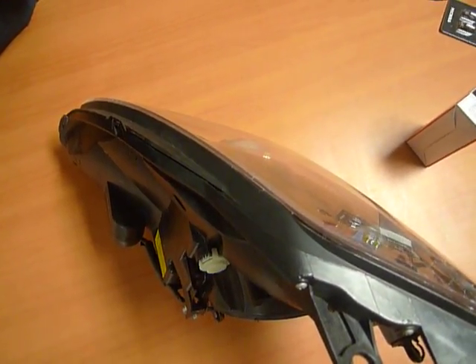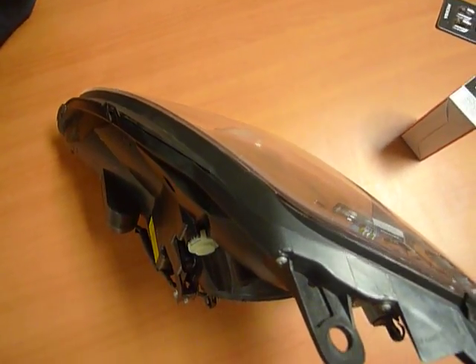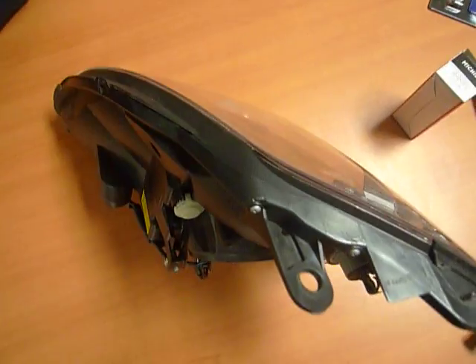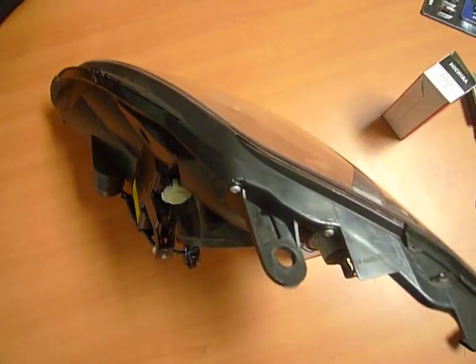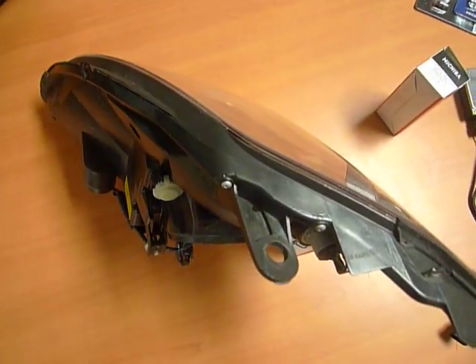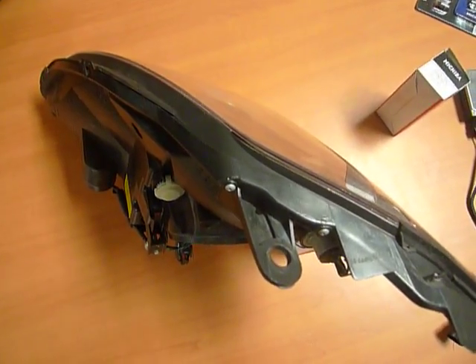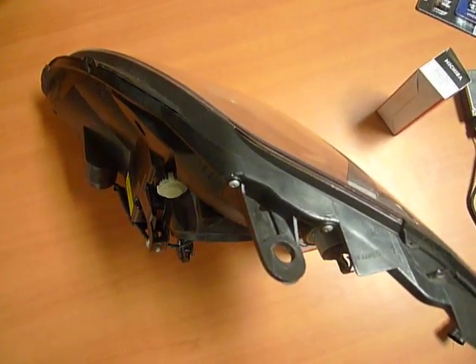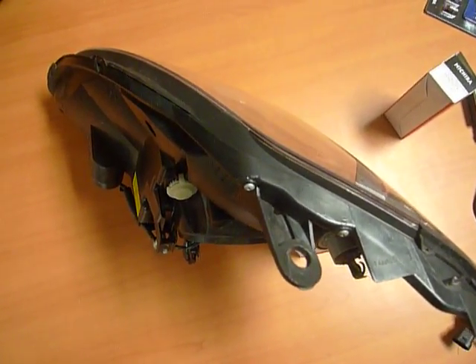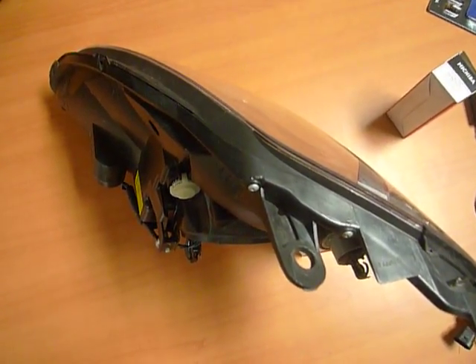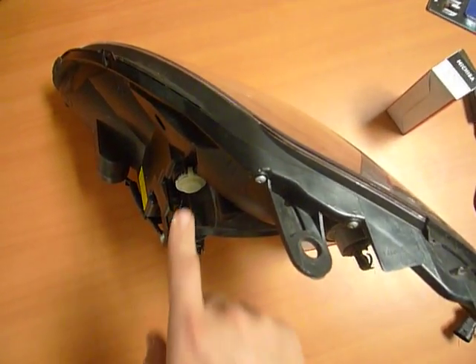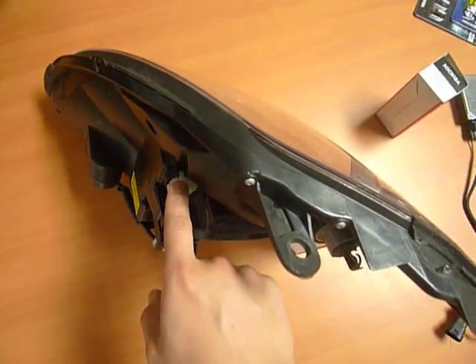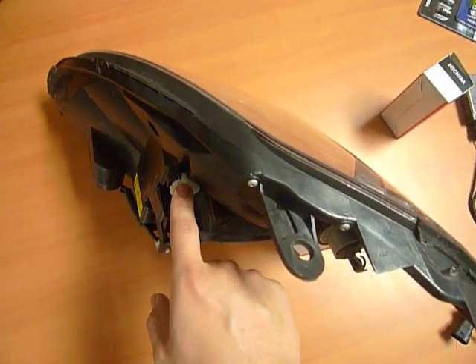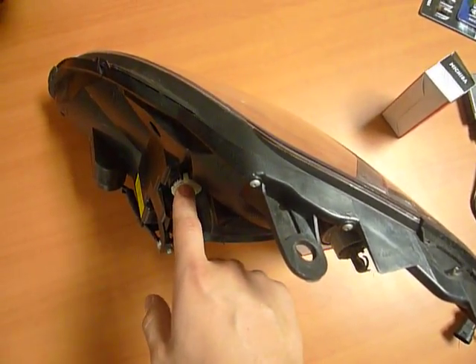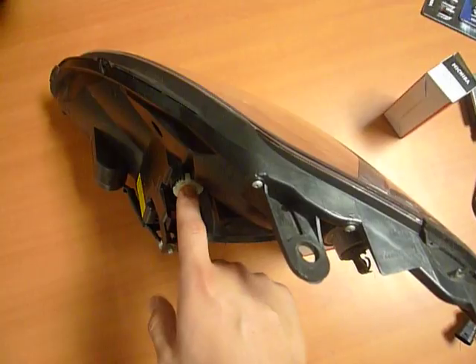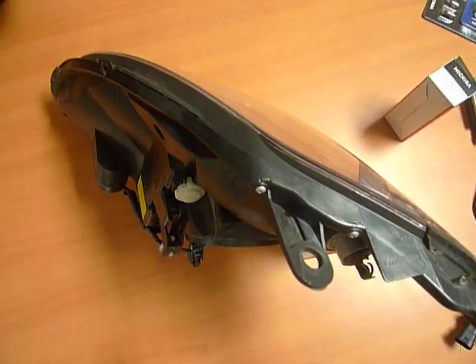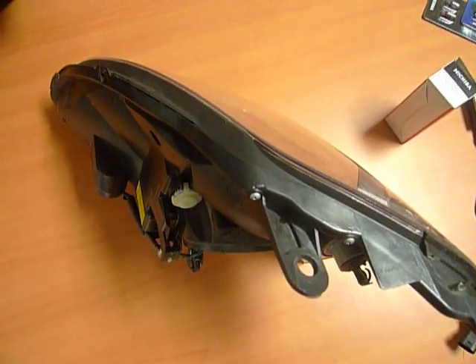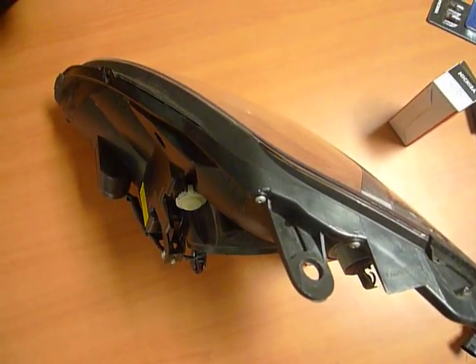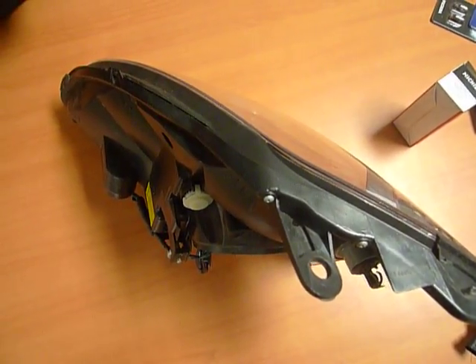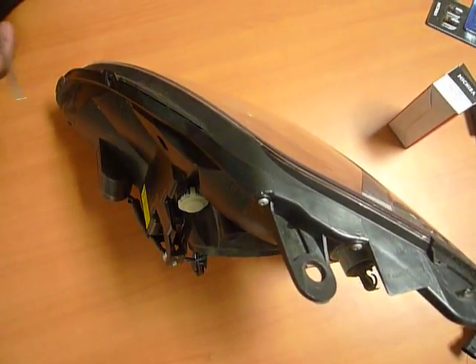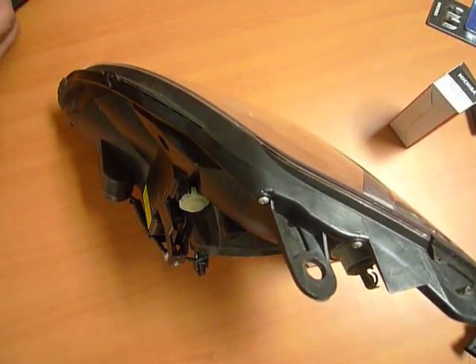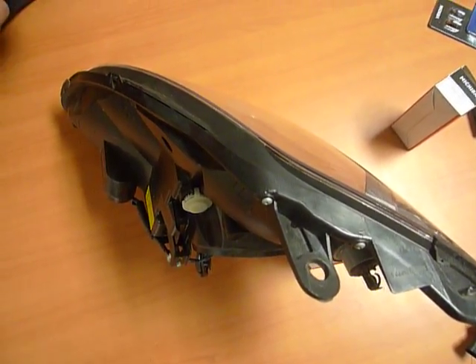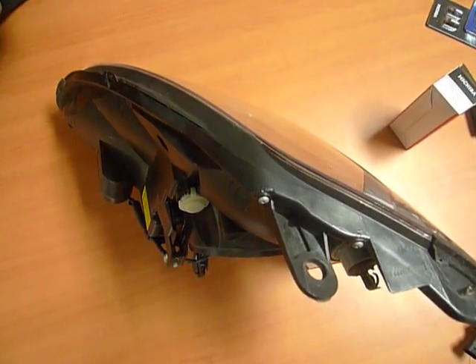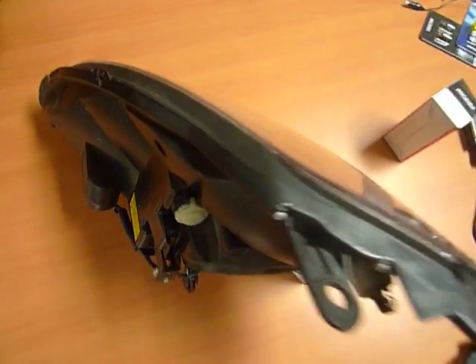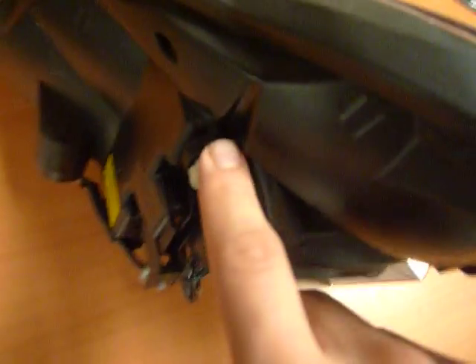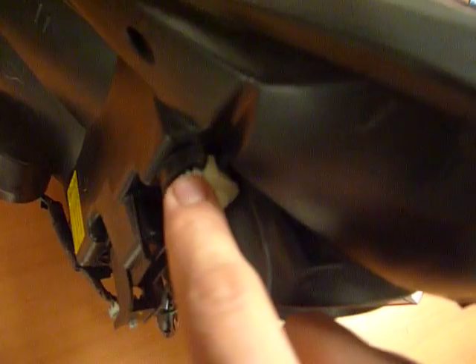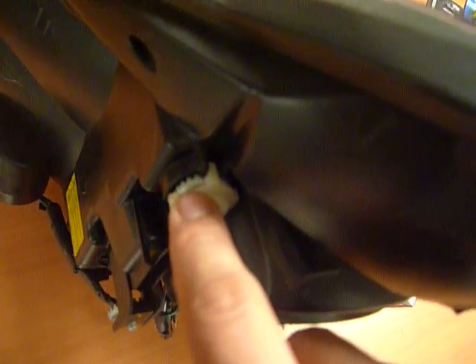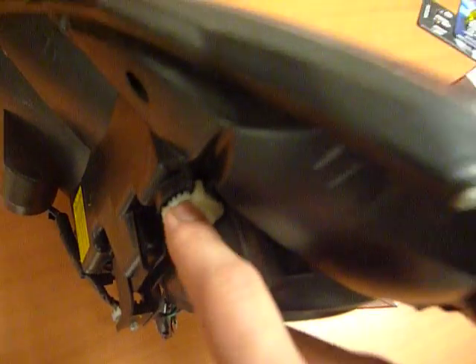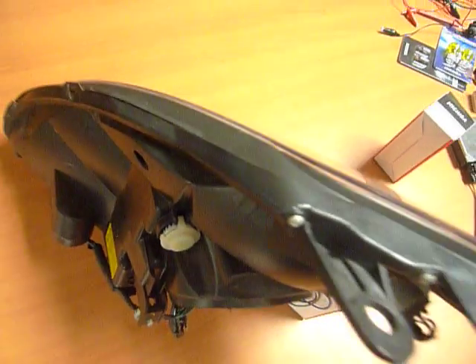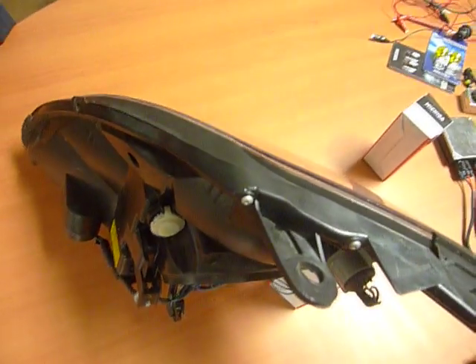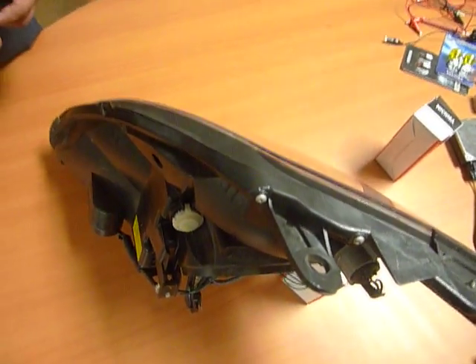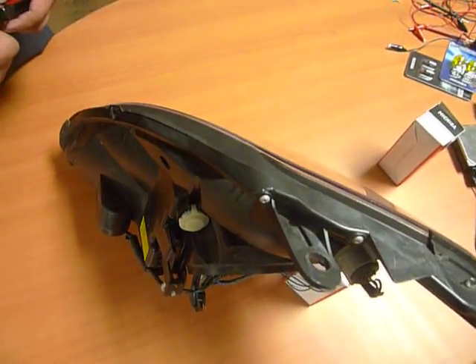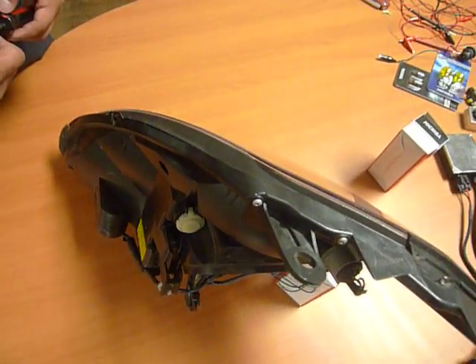What my coworker is going to show us is removing this cap, because that pretty much holds the low beam in place. Once you're able to remove that, you should have access to the teeth on the leveler to start moving the low beams.